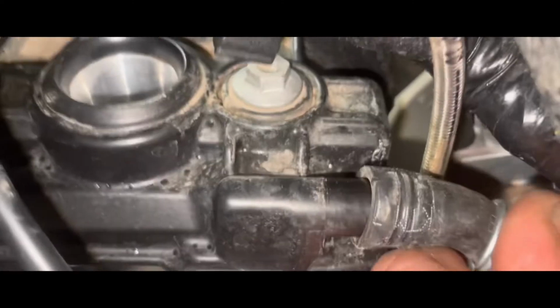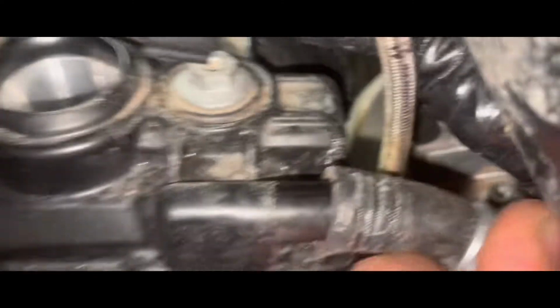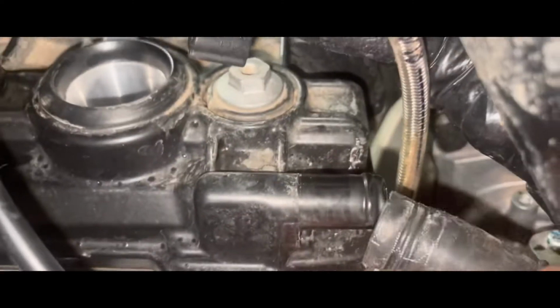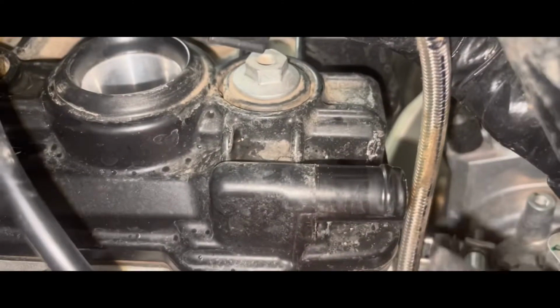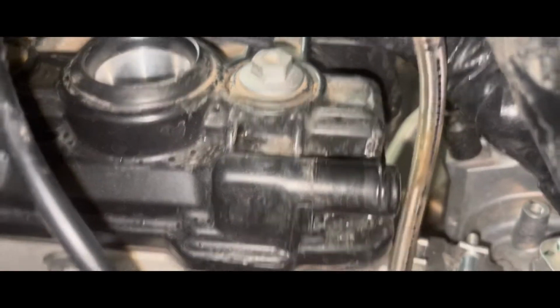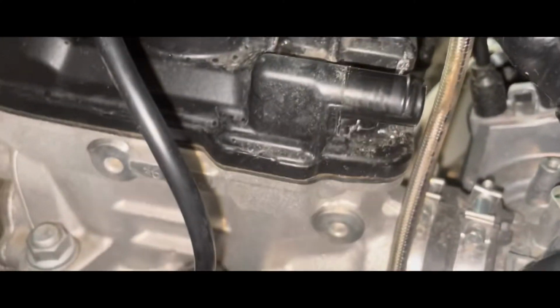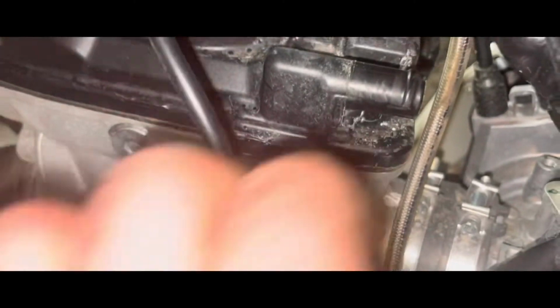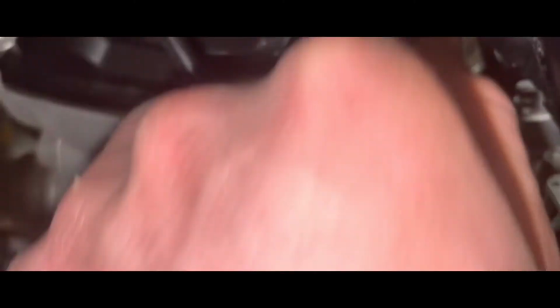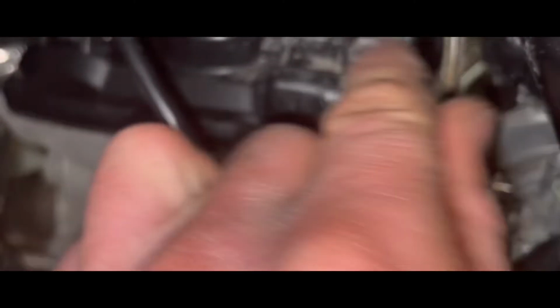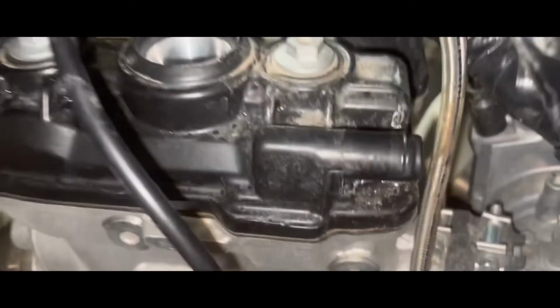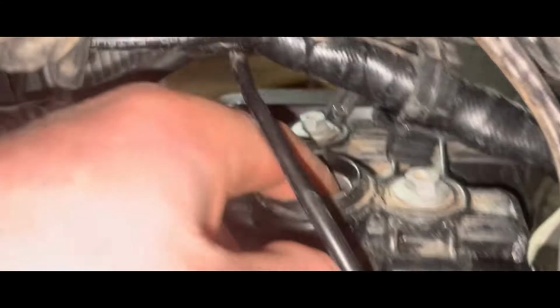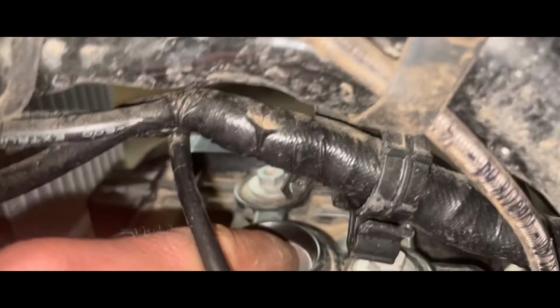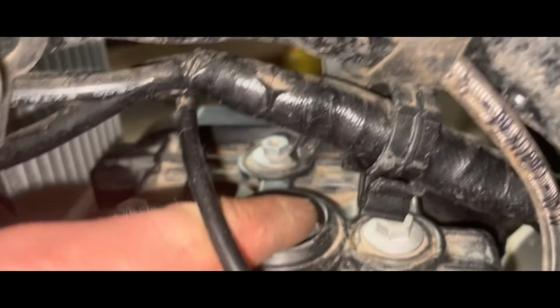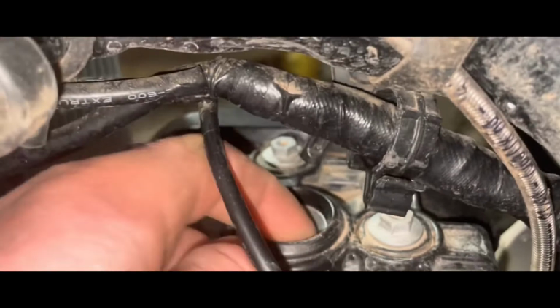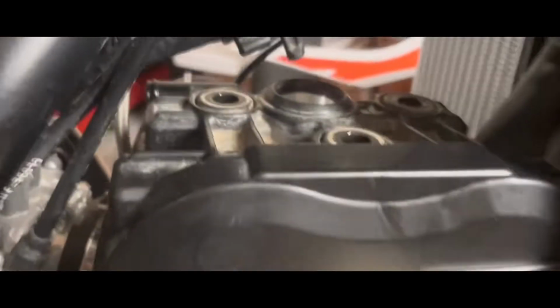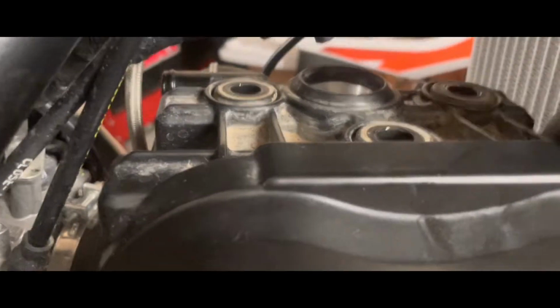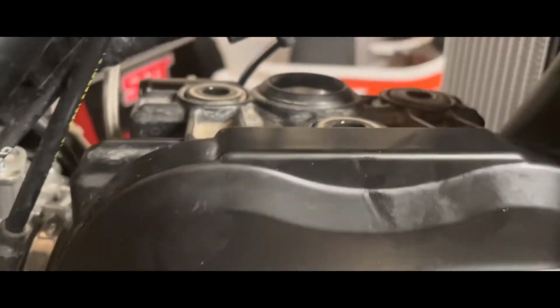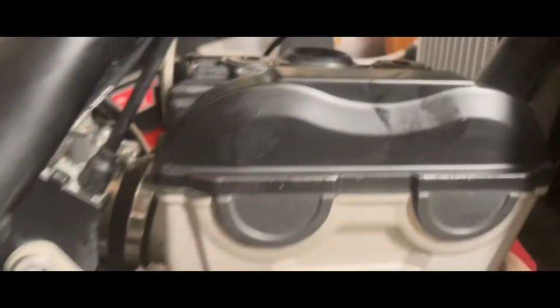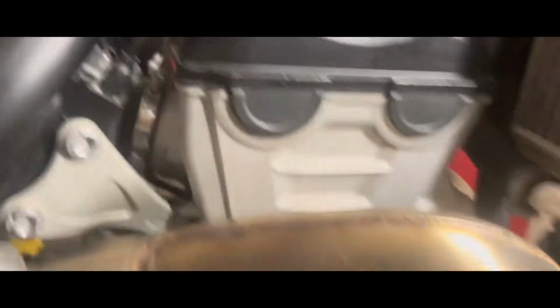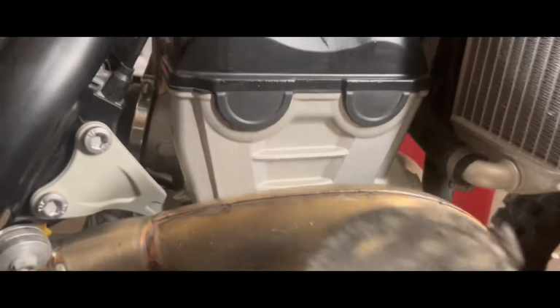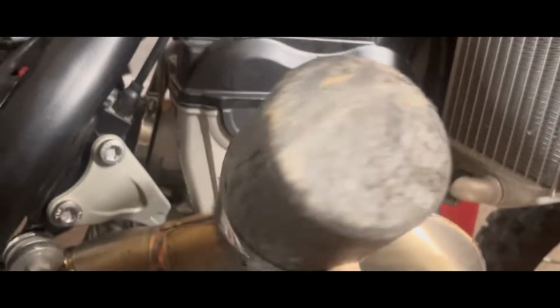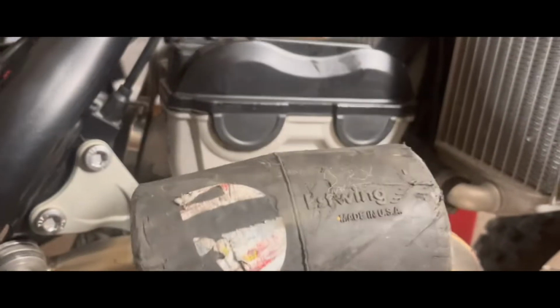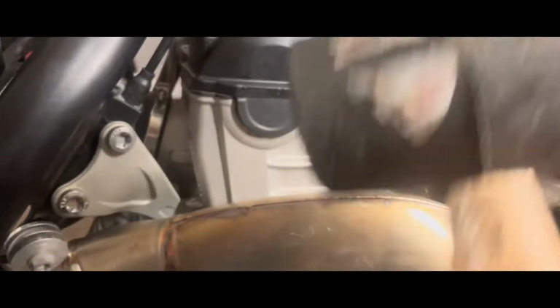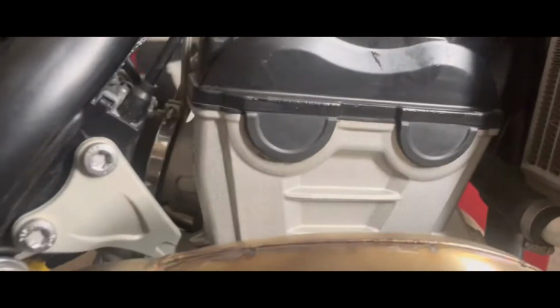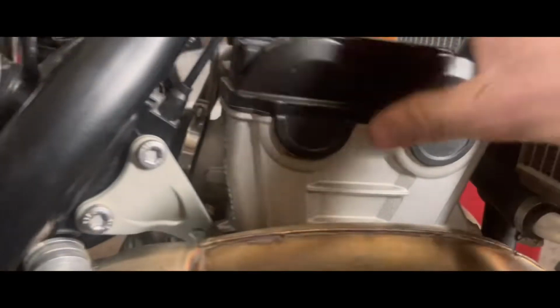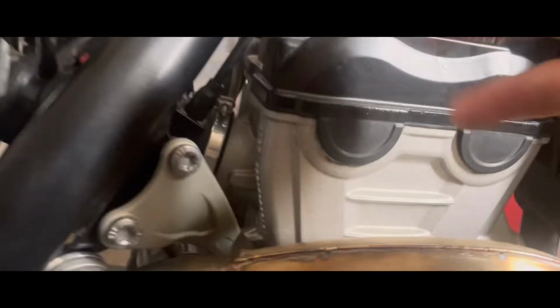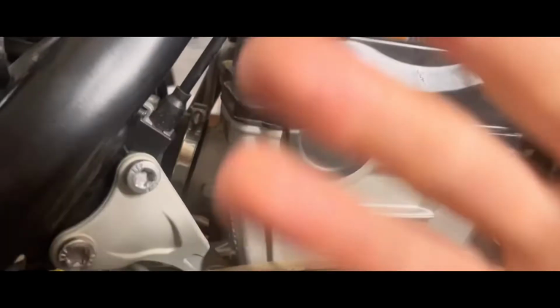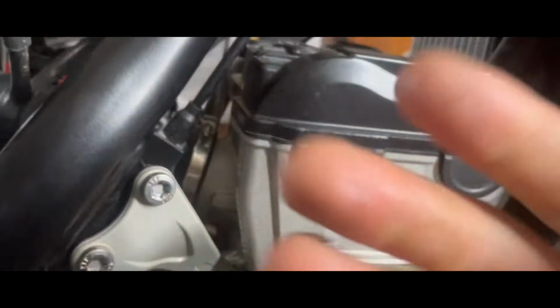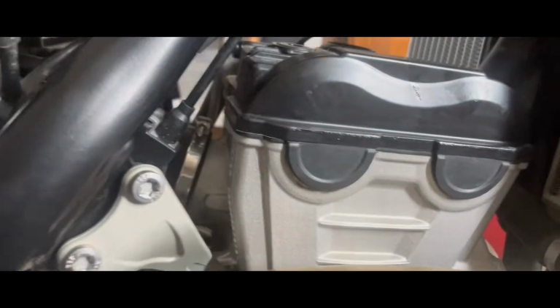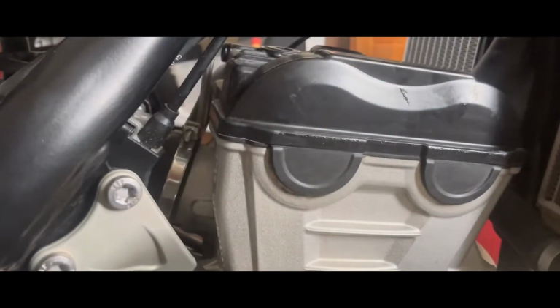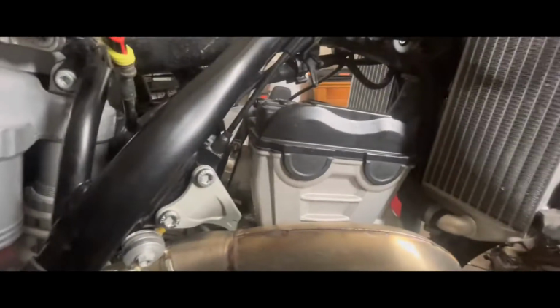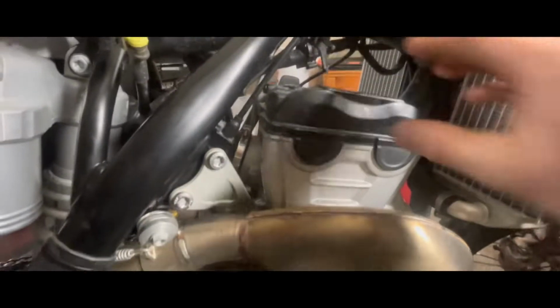We broke the little seal it had — perfect. Wipe all the dirt out of here when you pull it all out. We got those bolts out guys. Now take your mallet — we're gonna pull it out to this side.